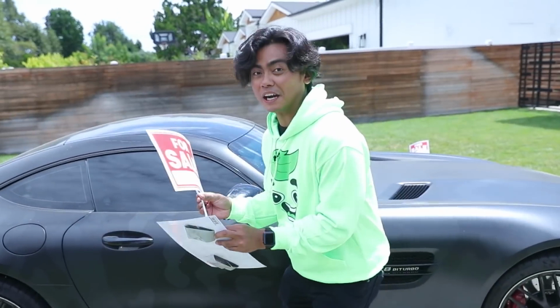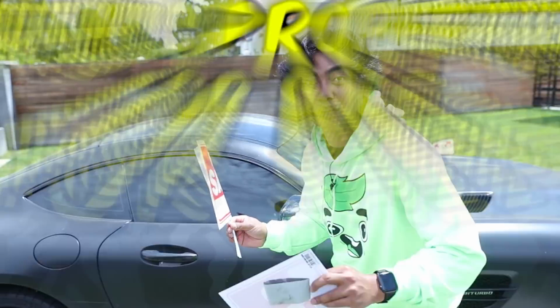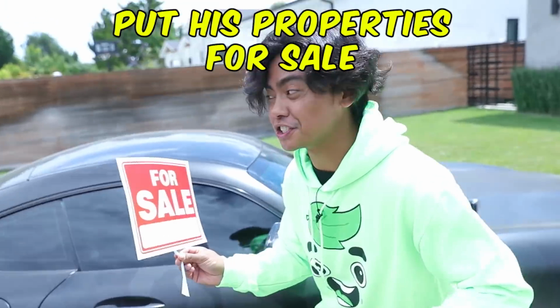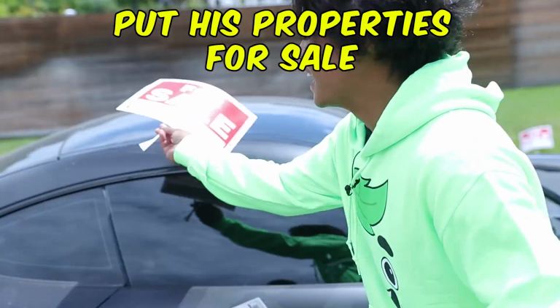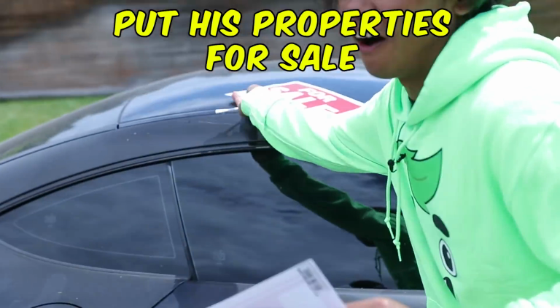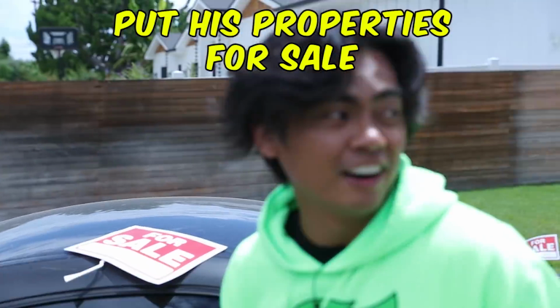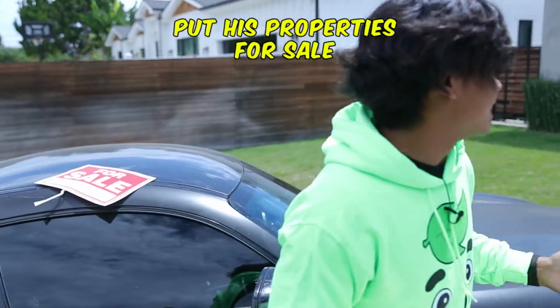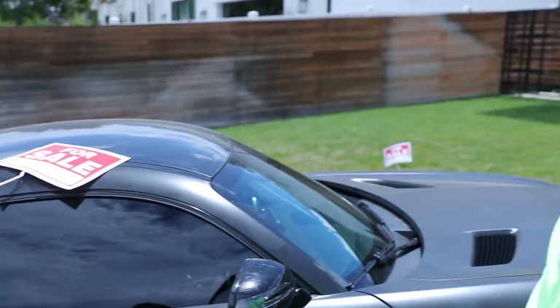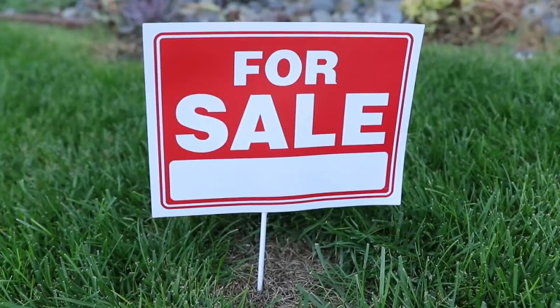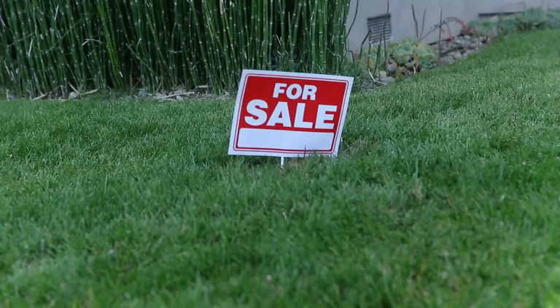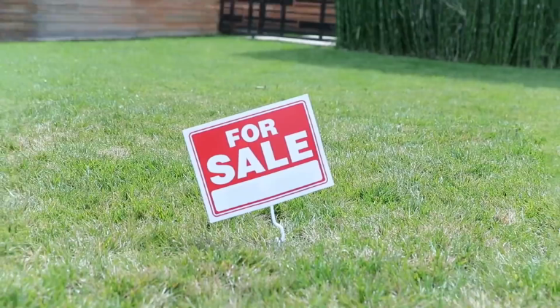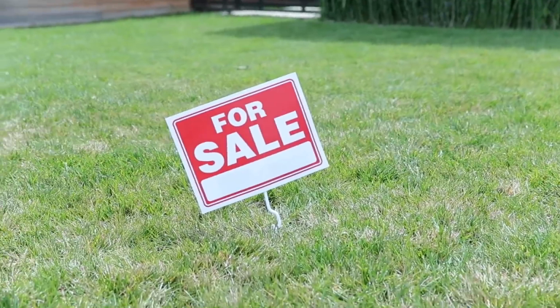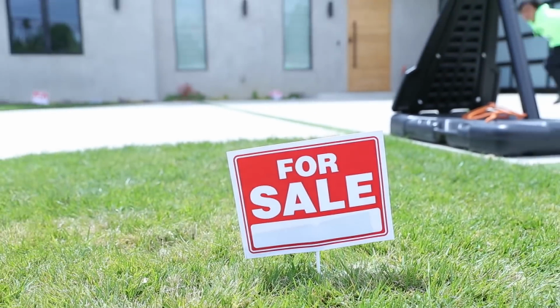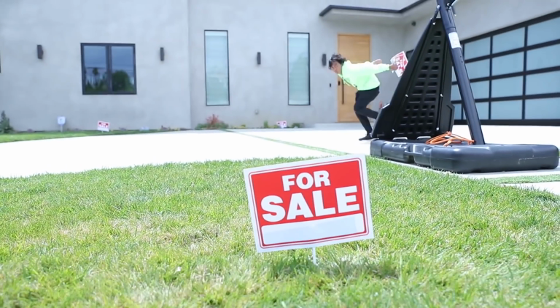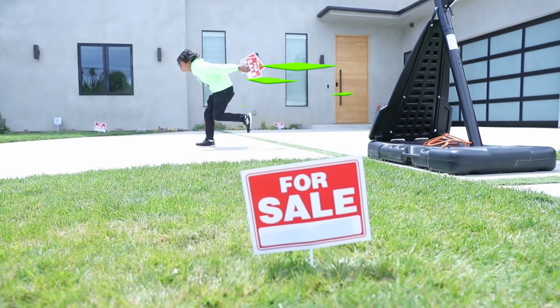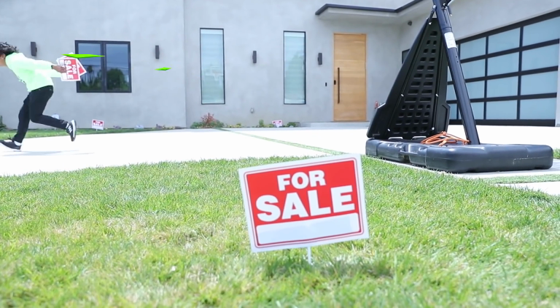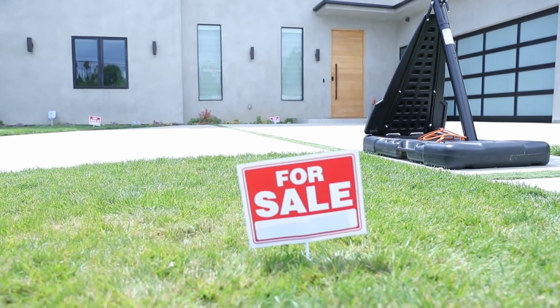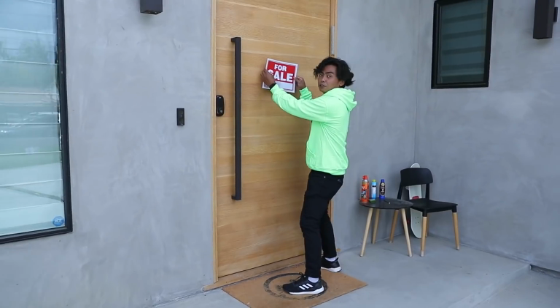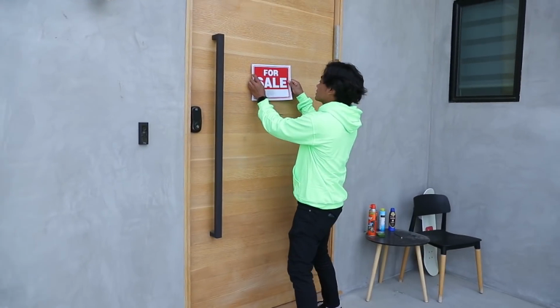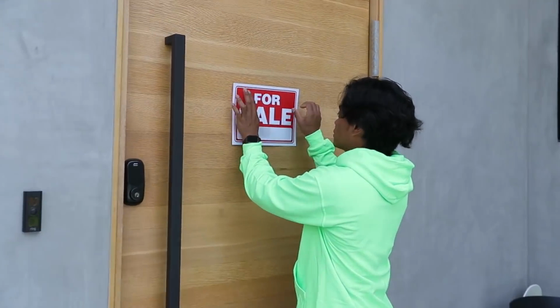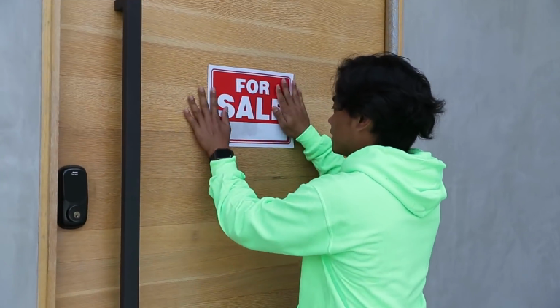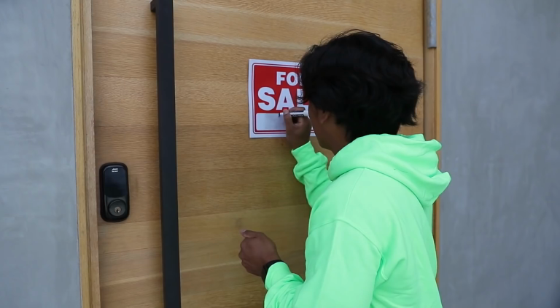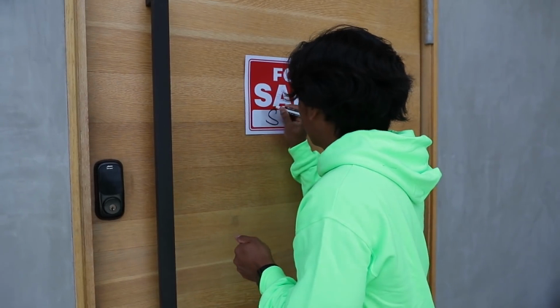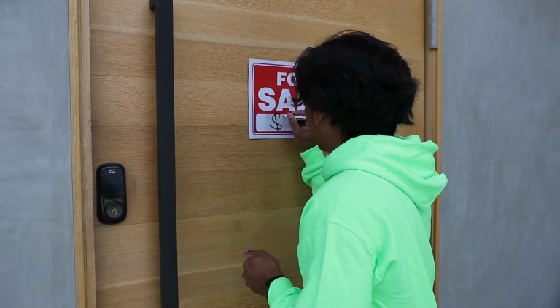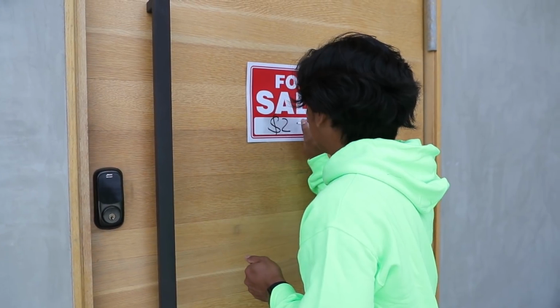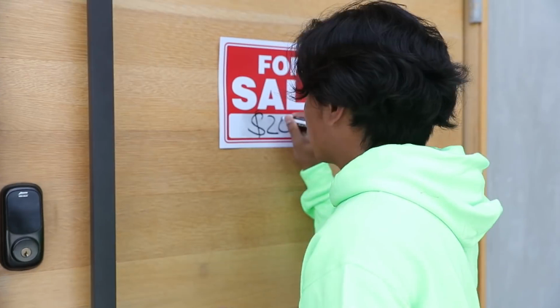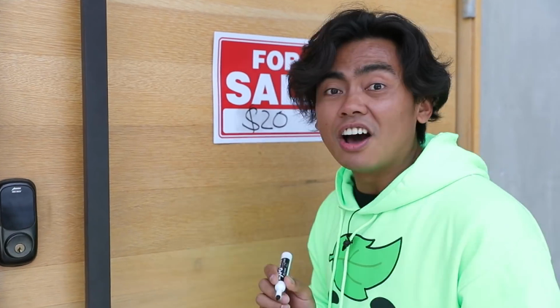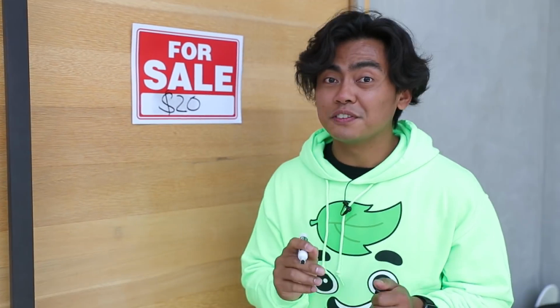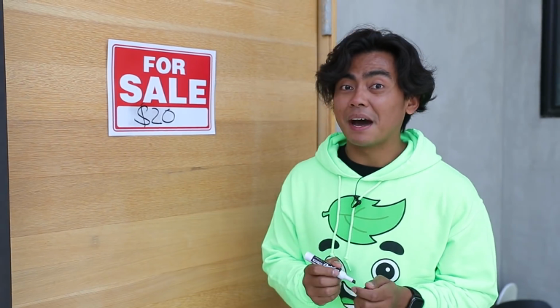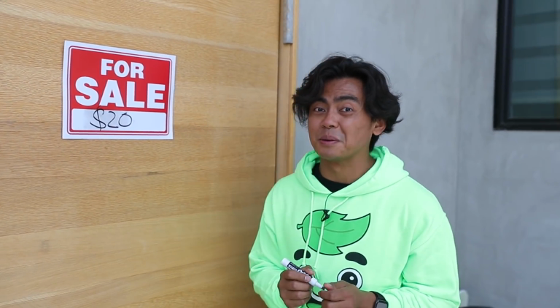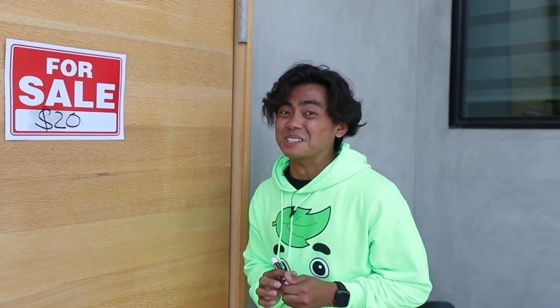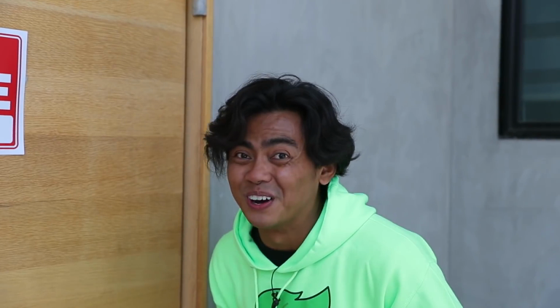First things first, we got to put everything for sale — his car, his whole house. I have a lot more ideas, so make sure you watch till the end to see what I do. Final touches, I'm gonna put this right here. I'm putting it for $20. So if you guys want to buy Alex's house, it's for $20.